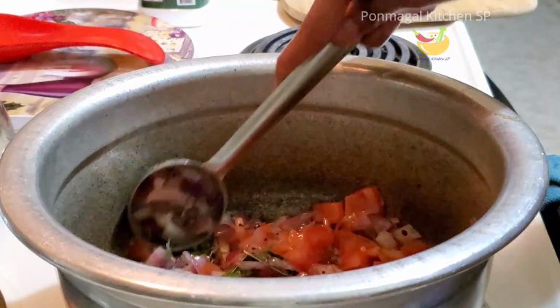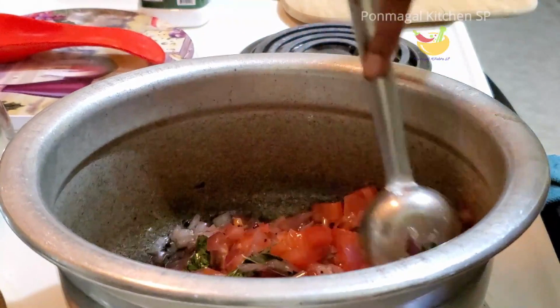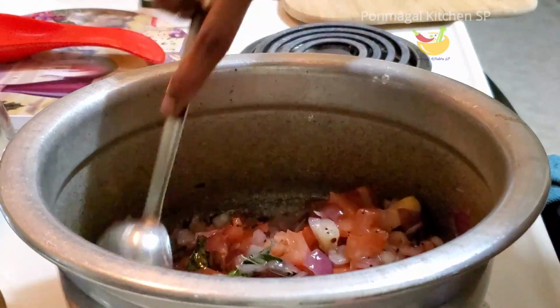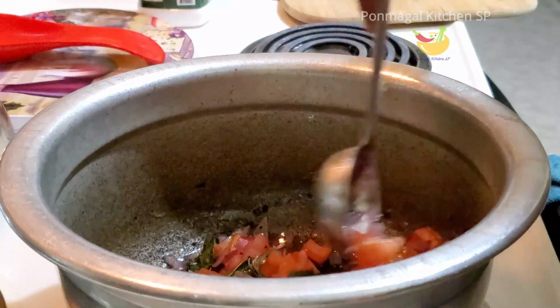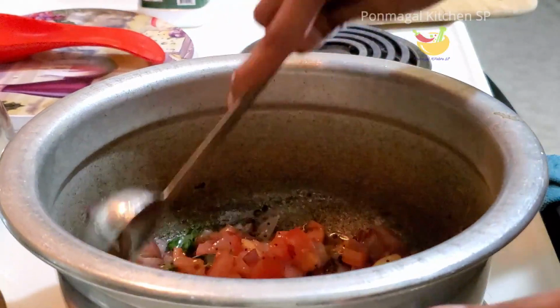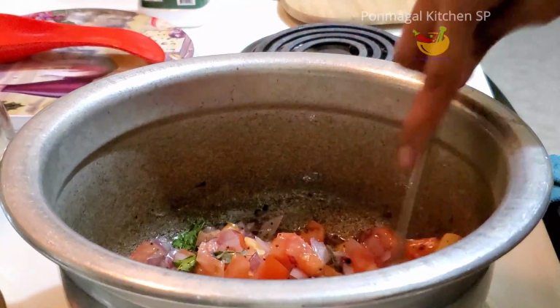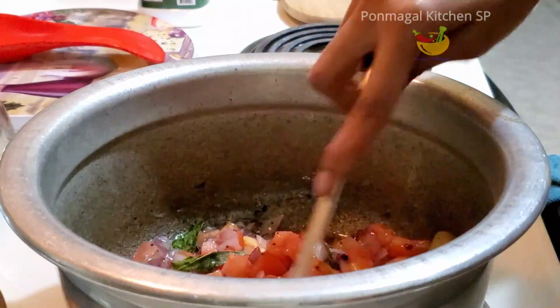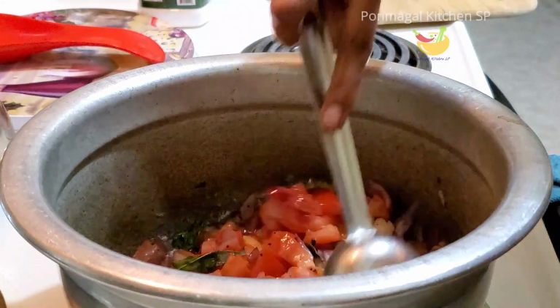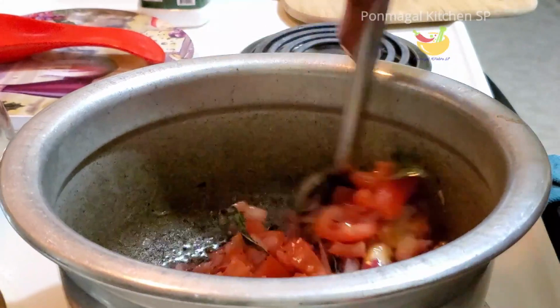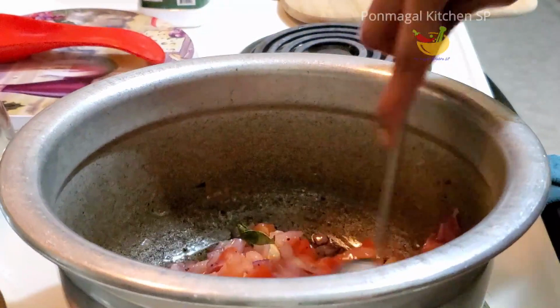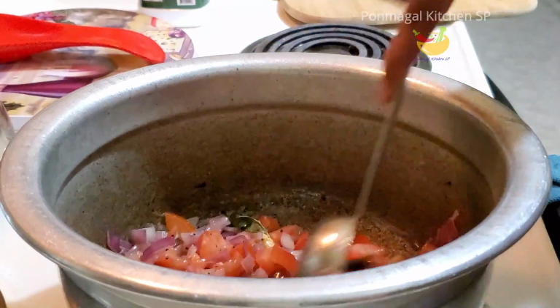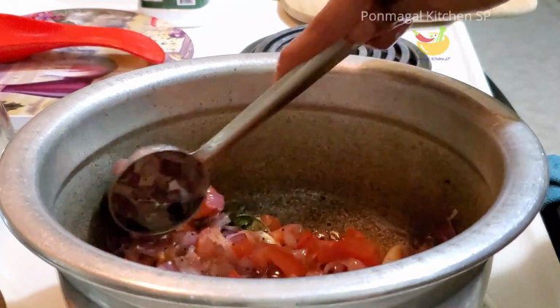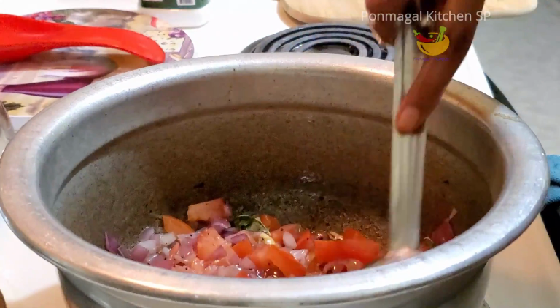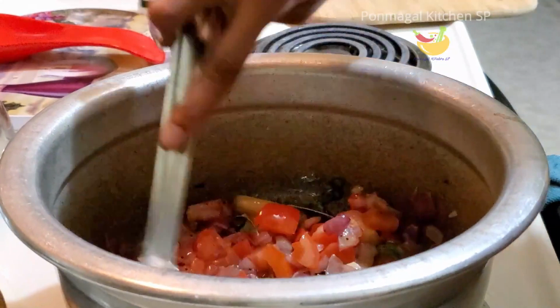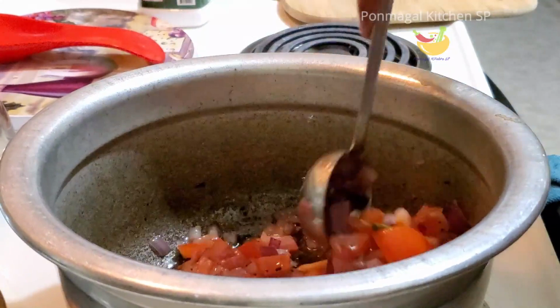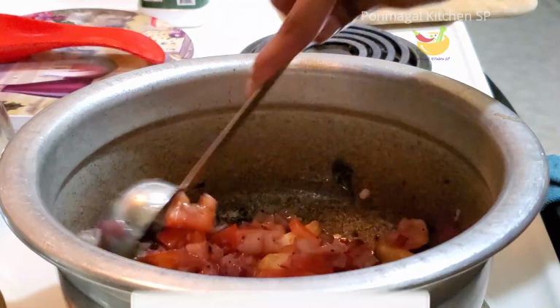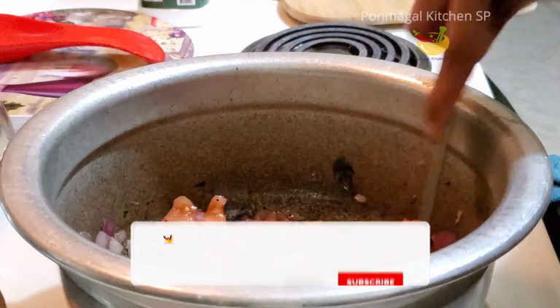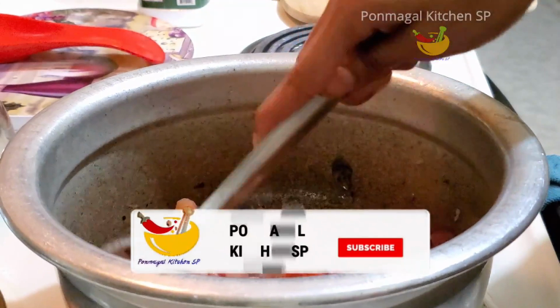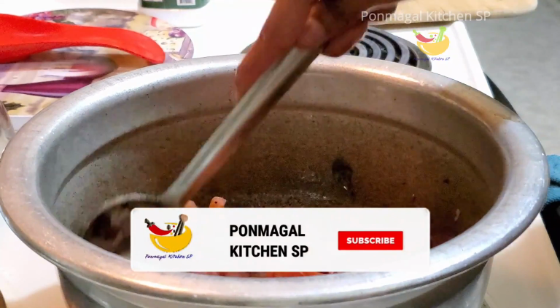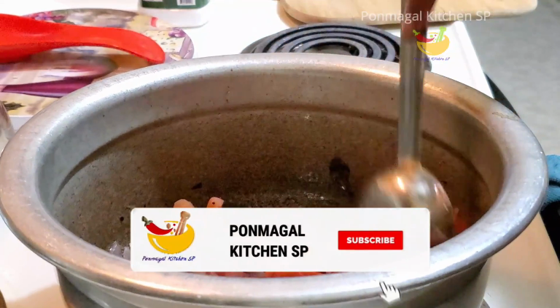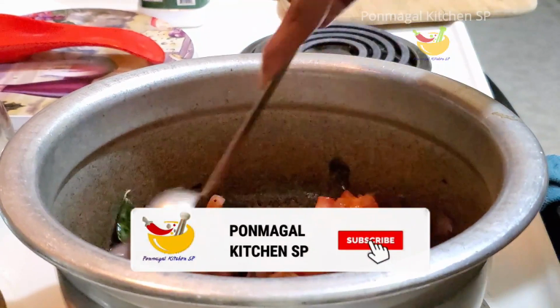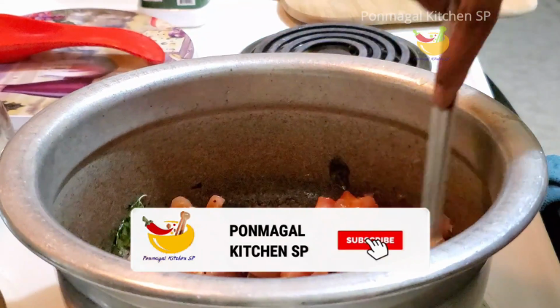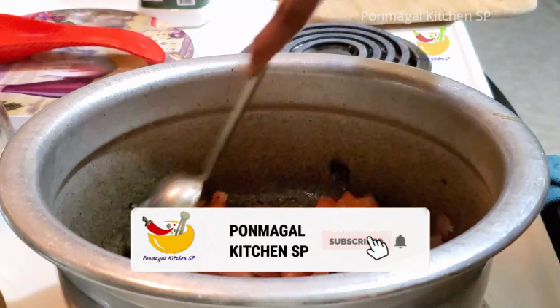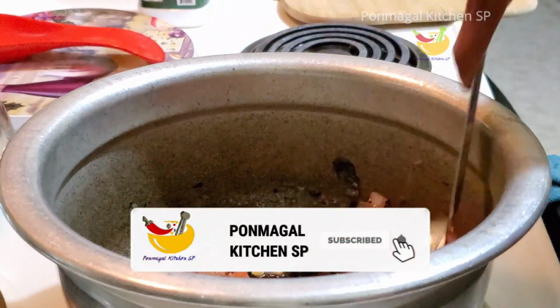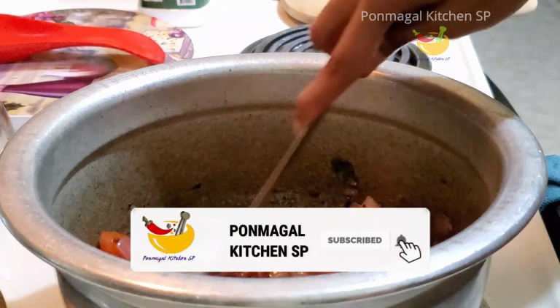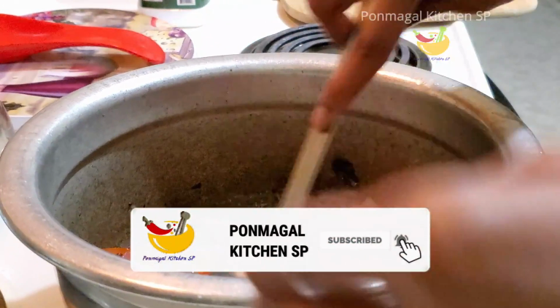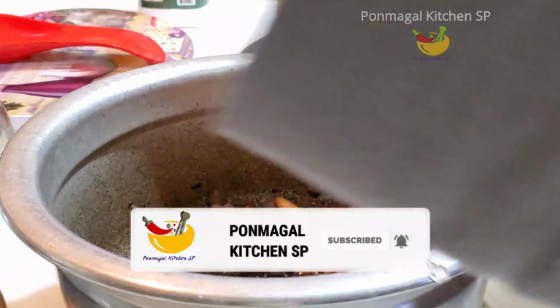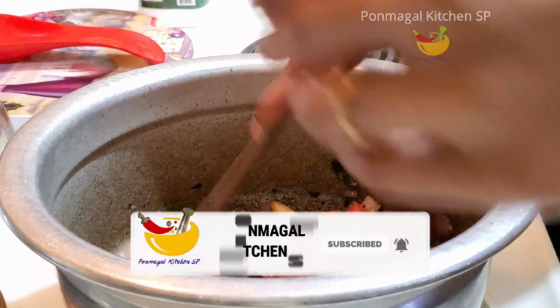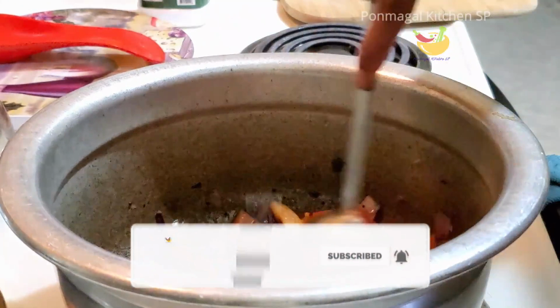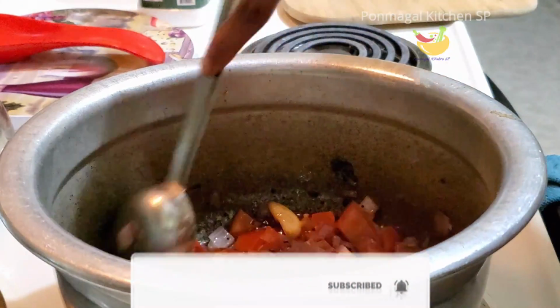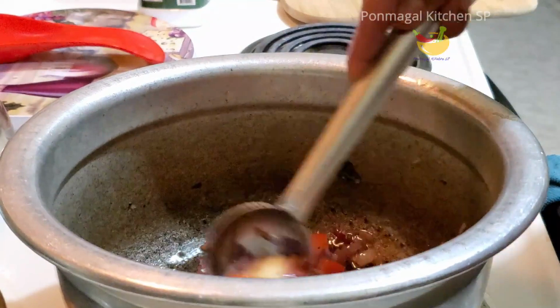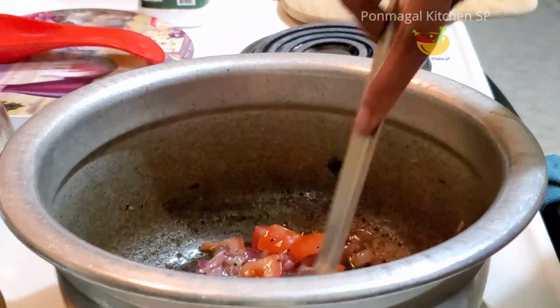I will put it in the middle of the pan. It is a medium size pan, not a small pan.